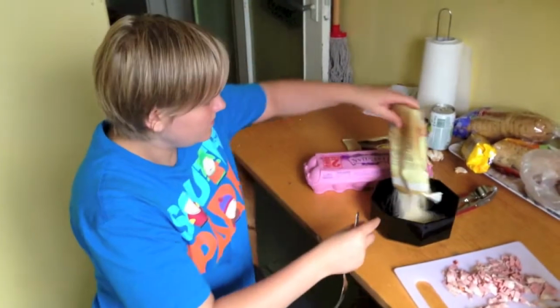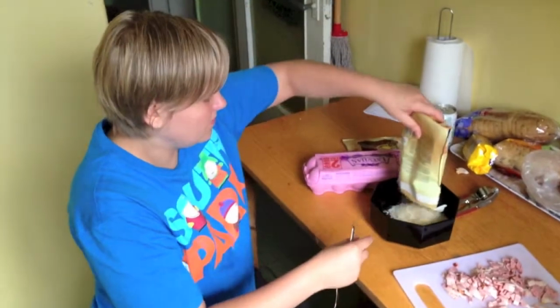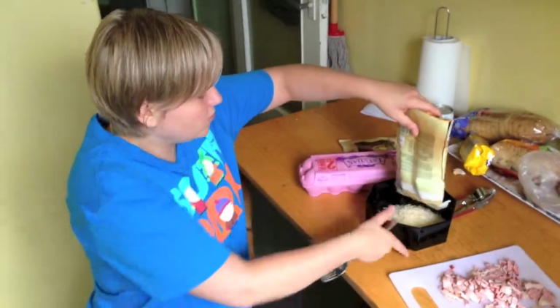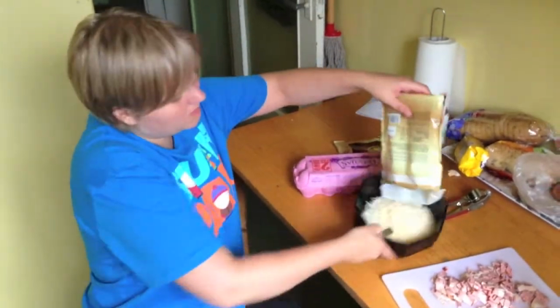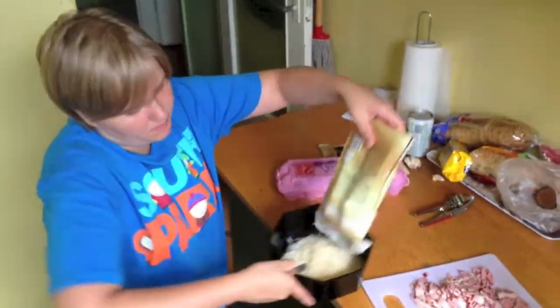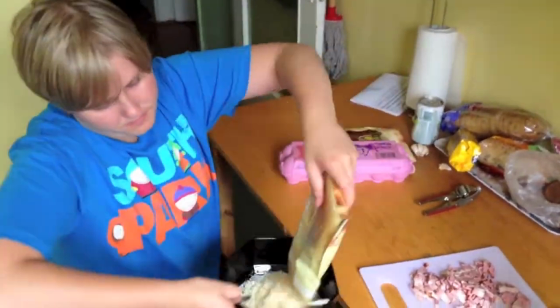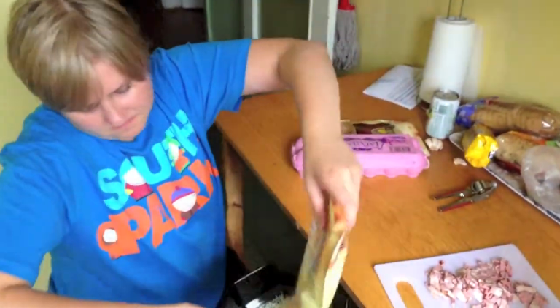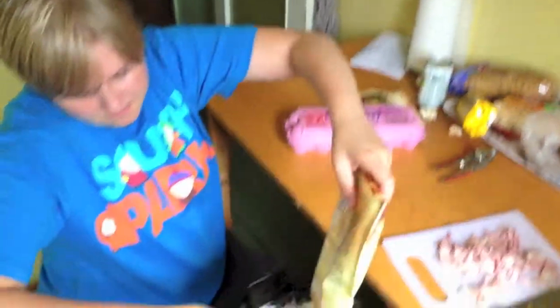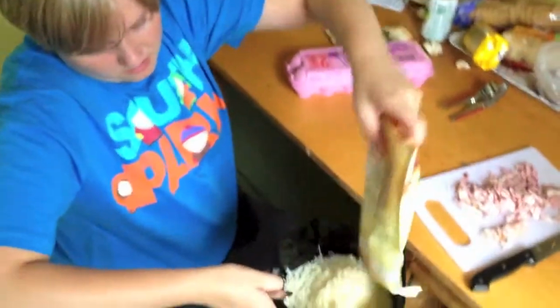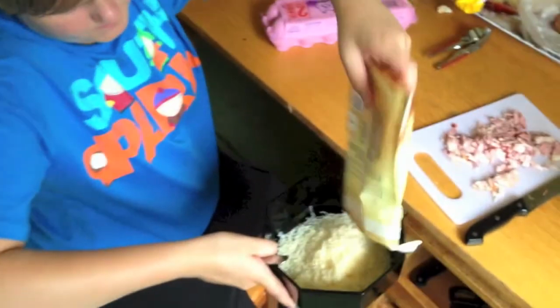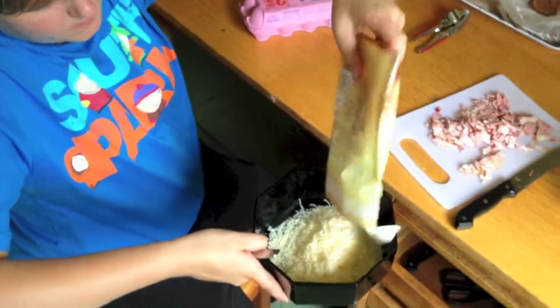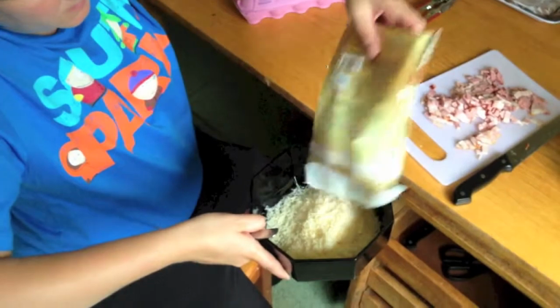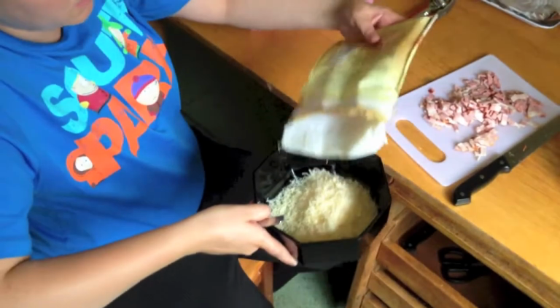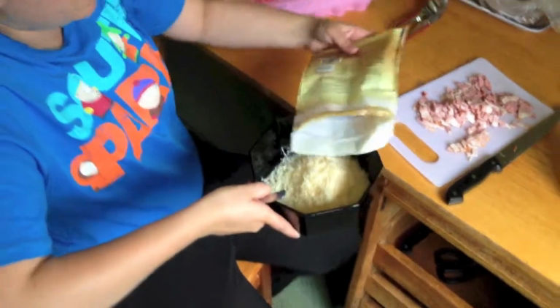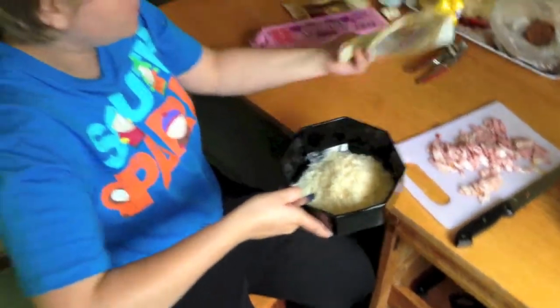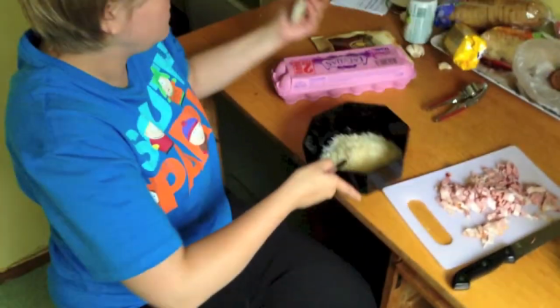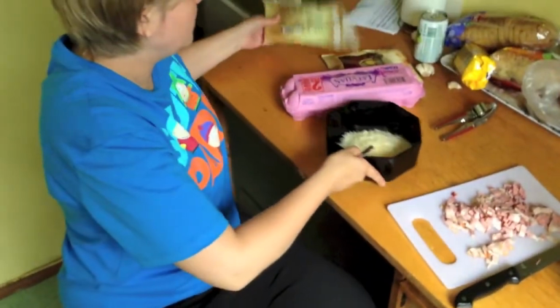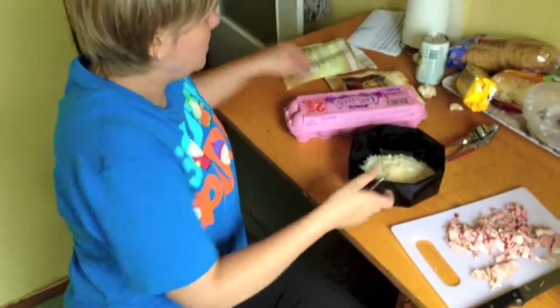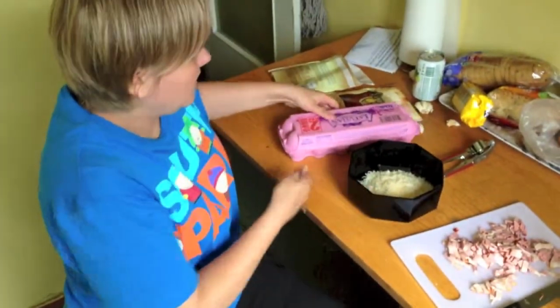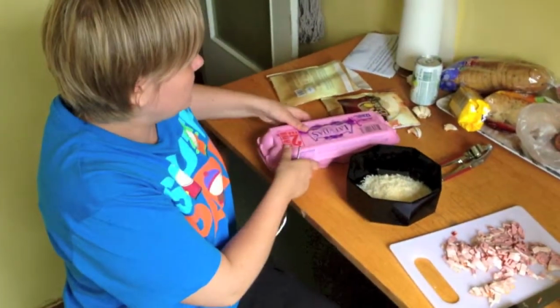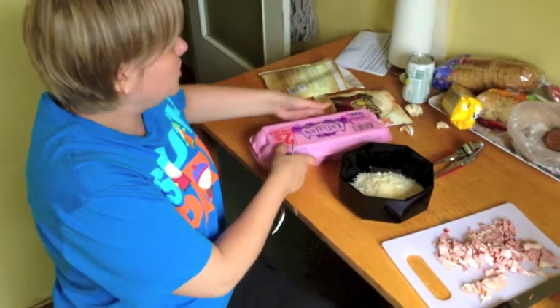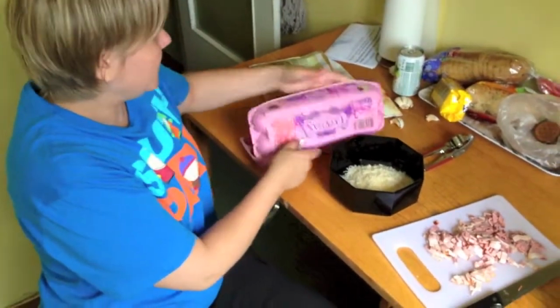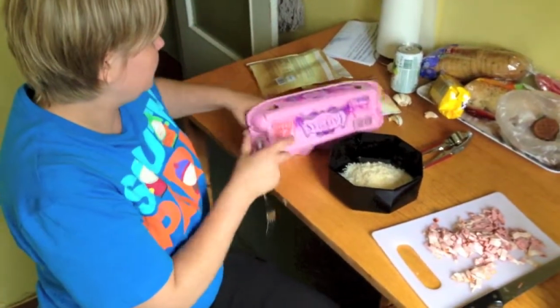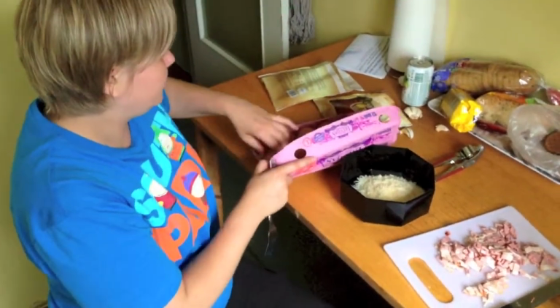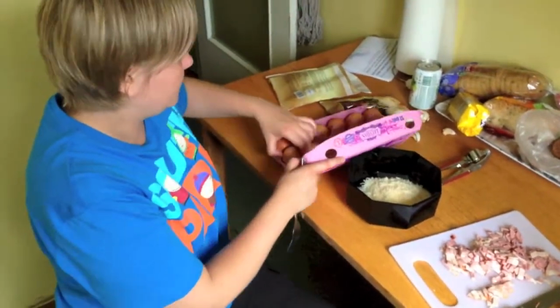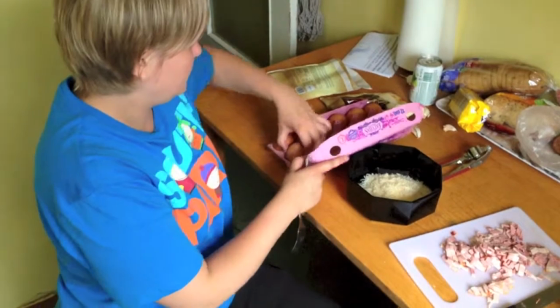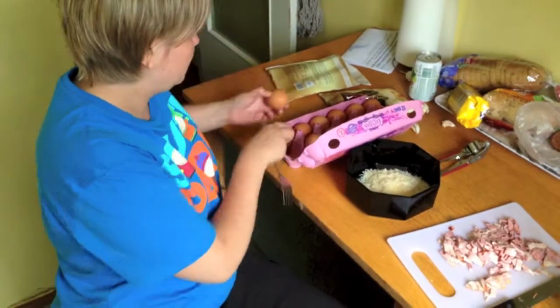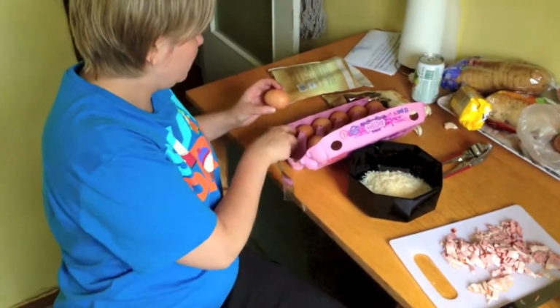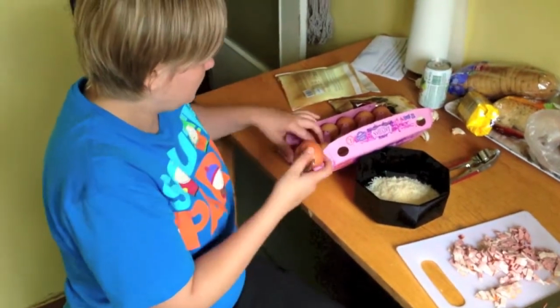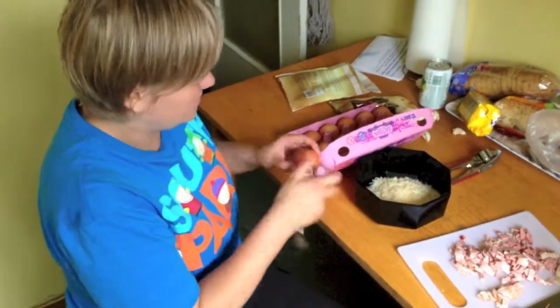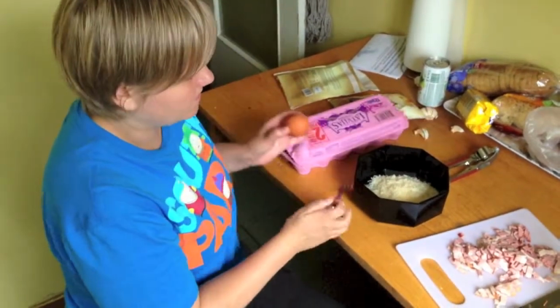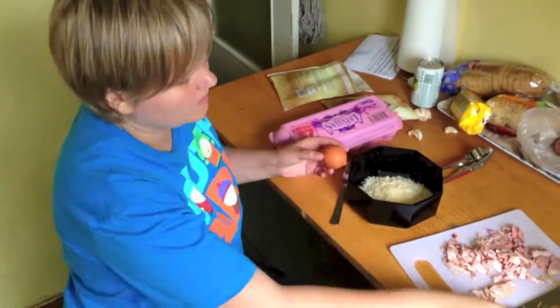You just pour the Parmesan cheese into the bowl. Then you get two eggs and you crack them — you hit them like you have to do.